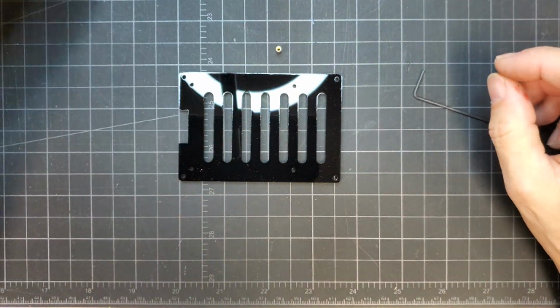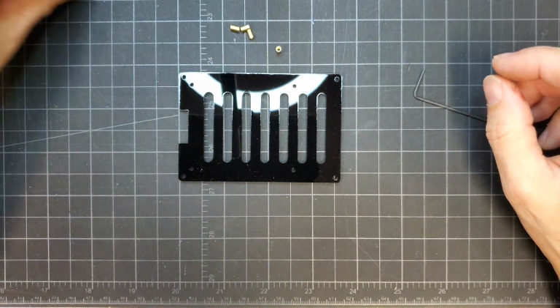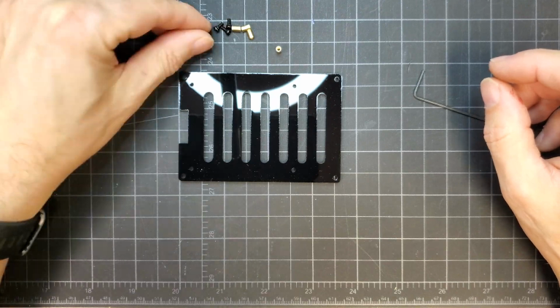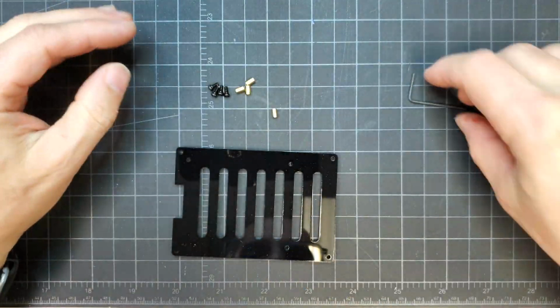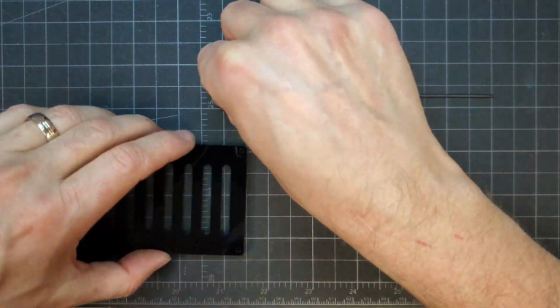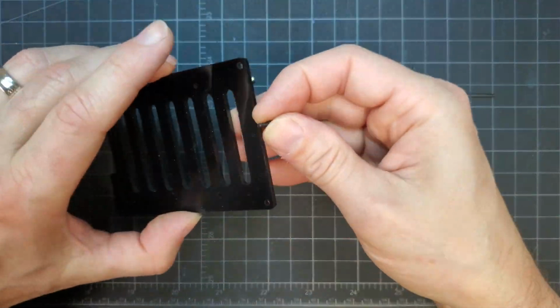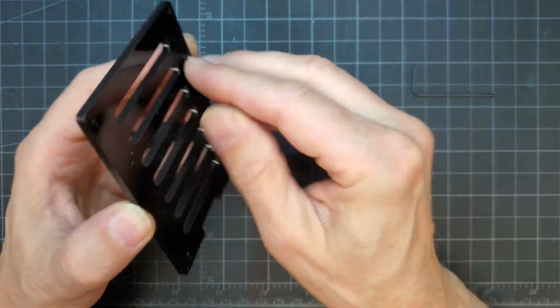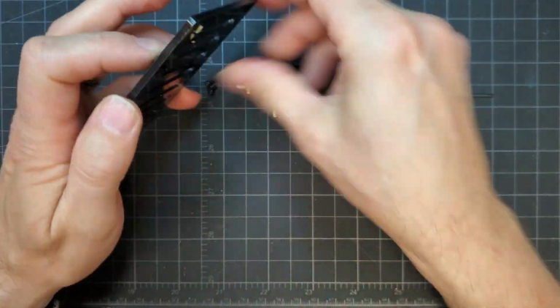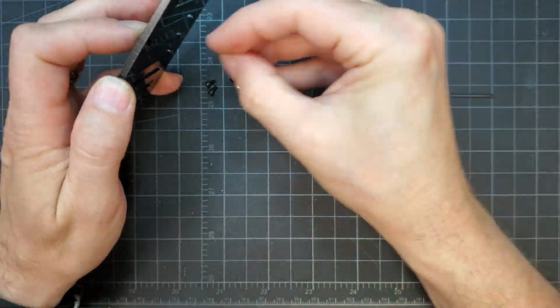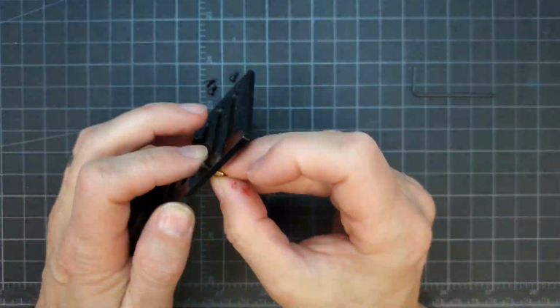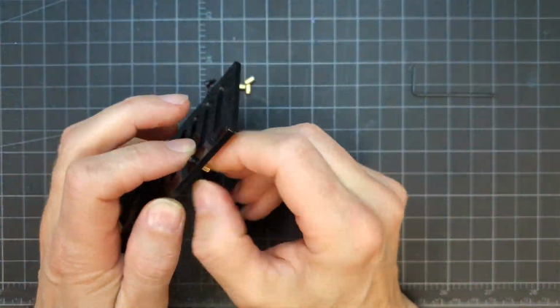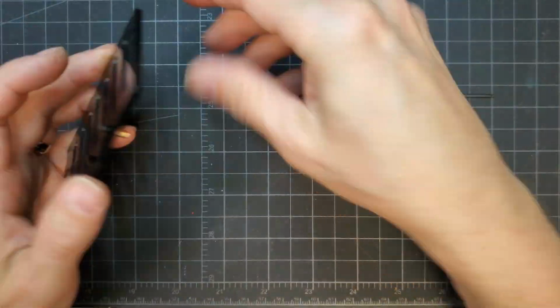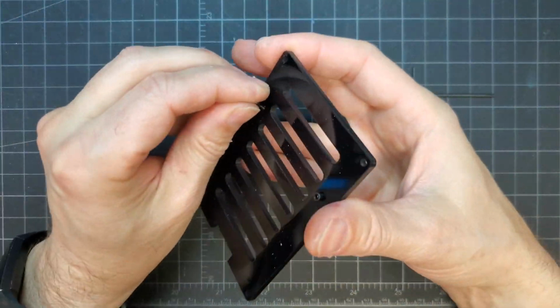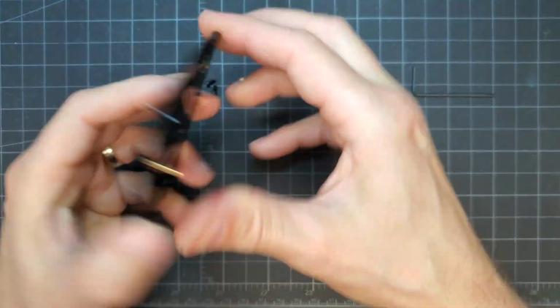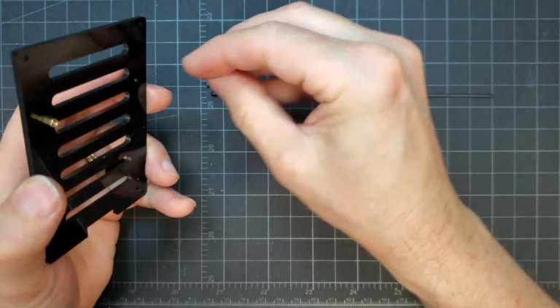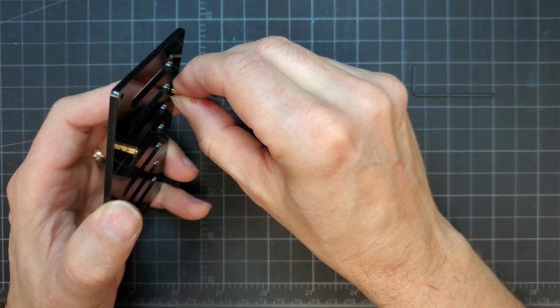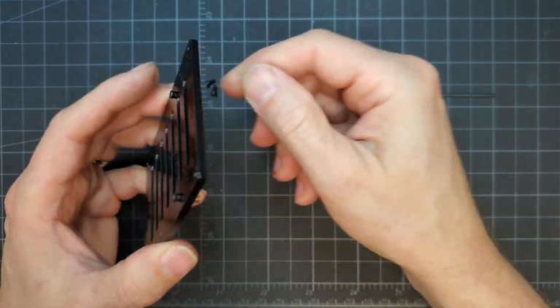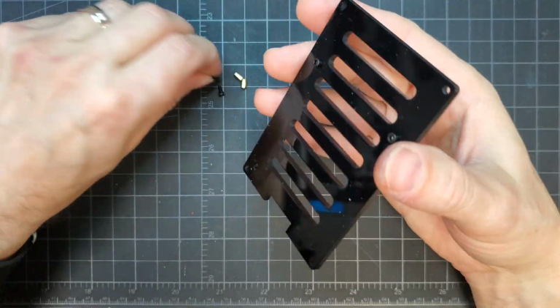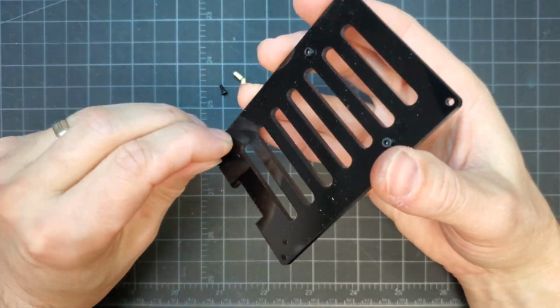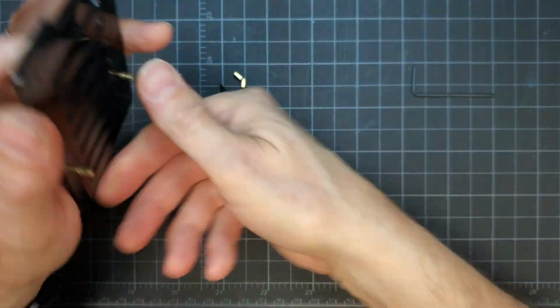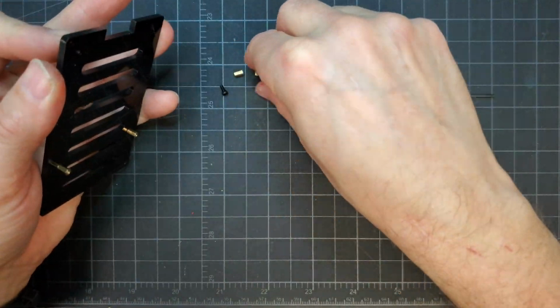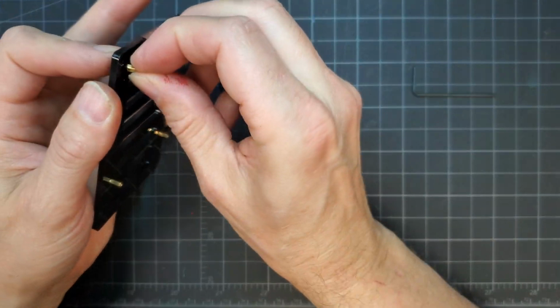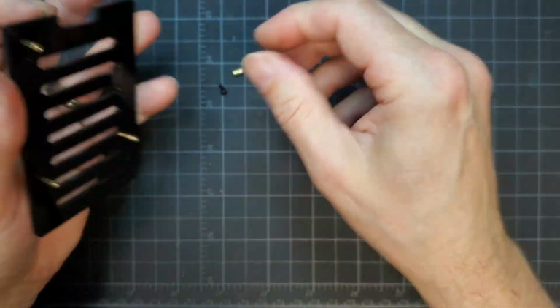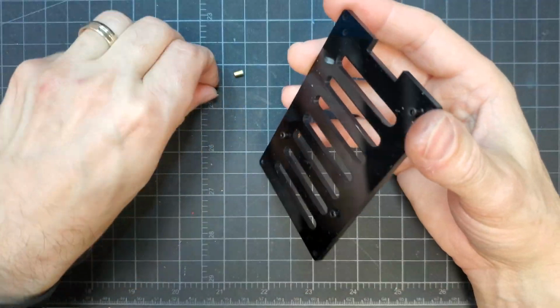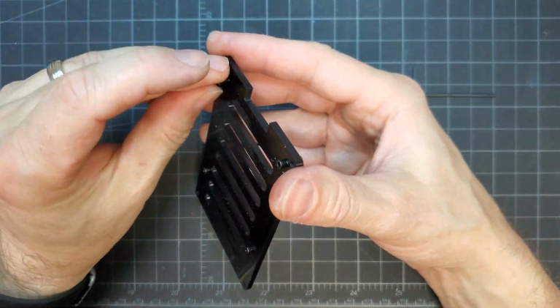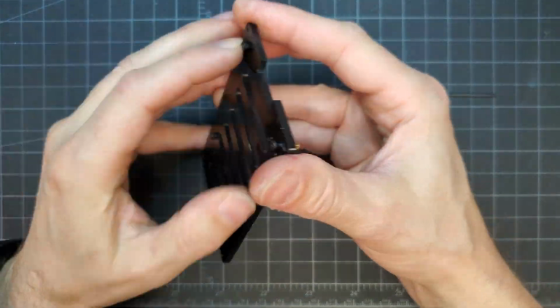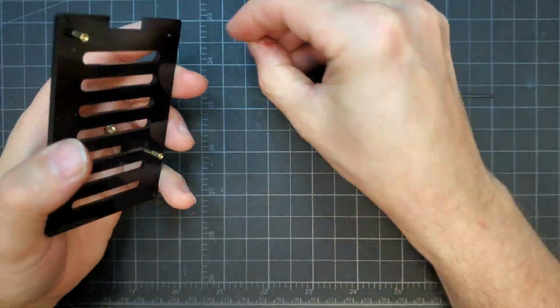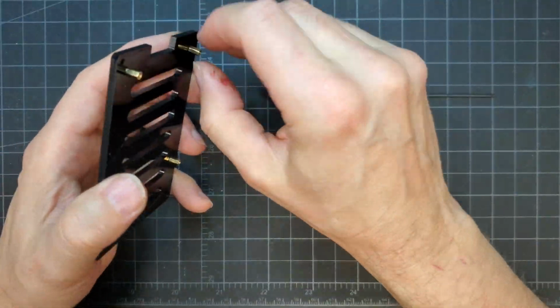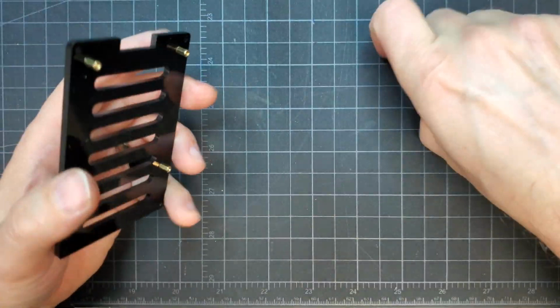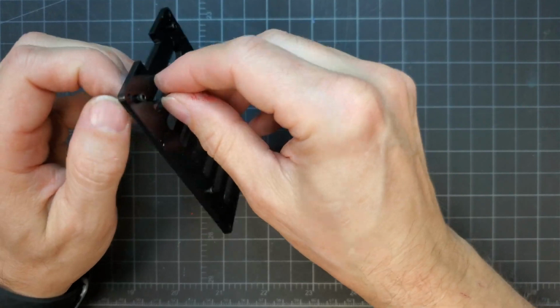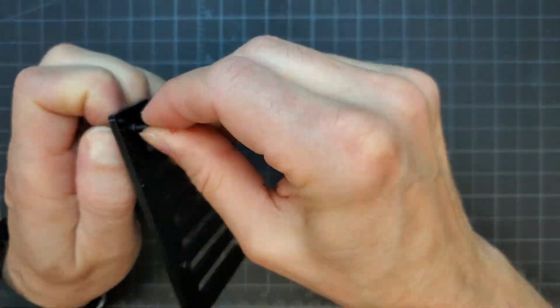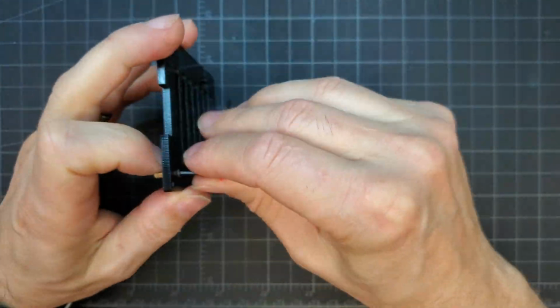I added standoffs to the base. In case you're wondering about screw sizes and hardware, all the parts used in this project will be listed in the description below. The bolts that would hold all the layers together were also inserted.